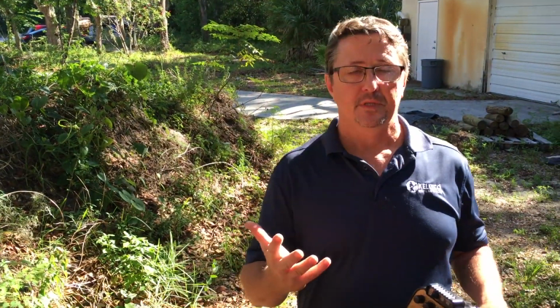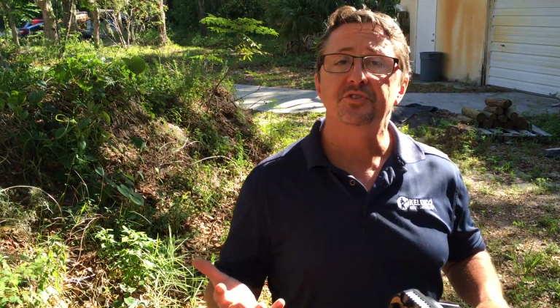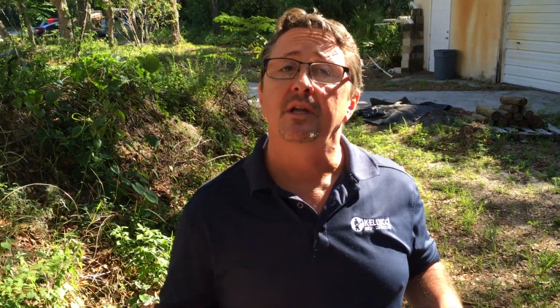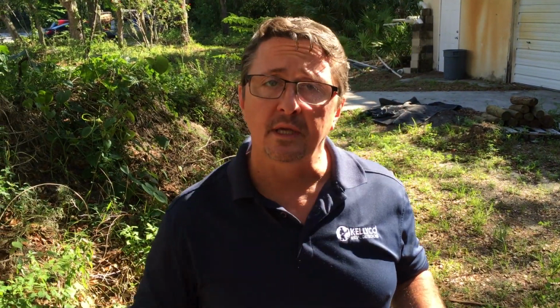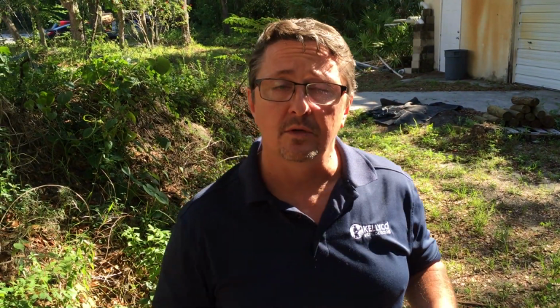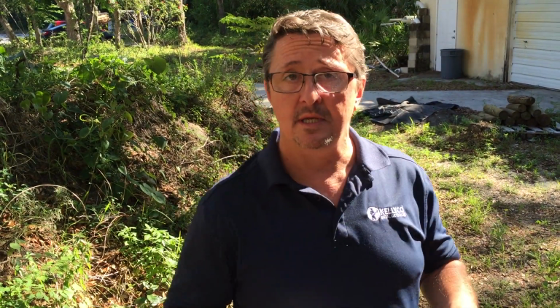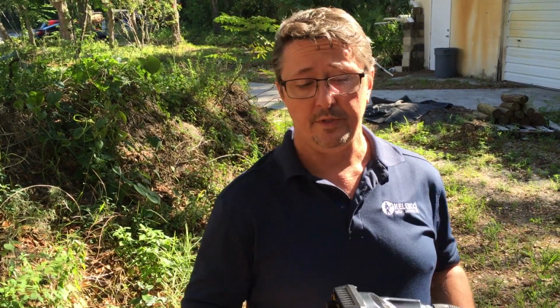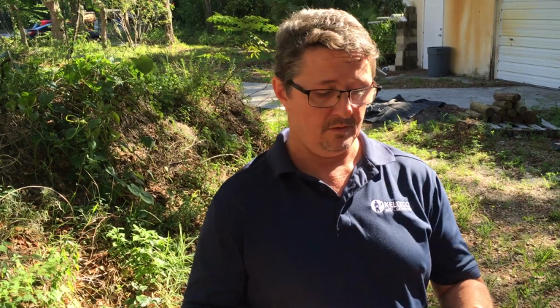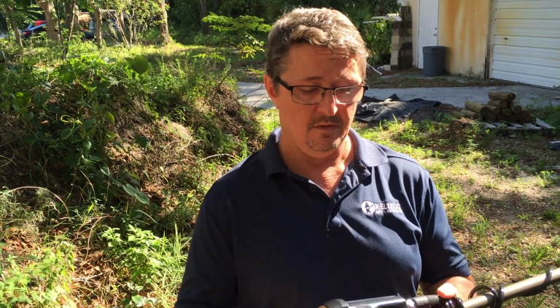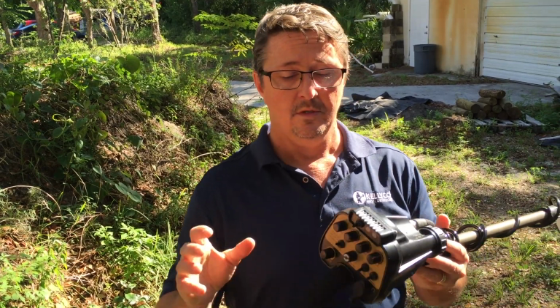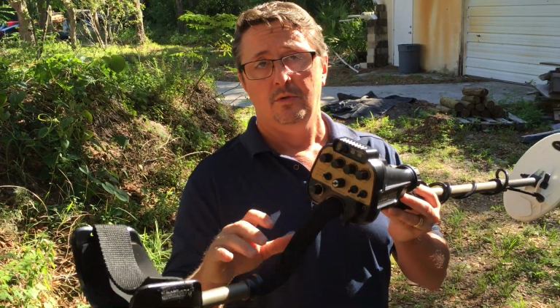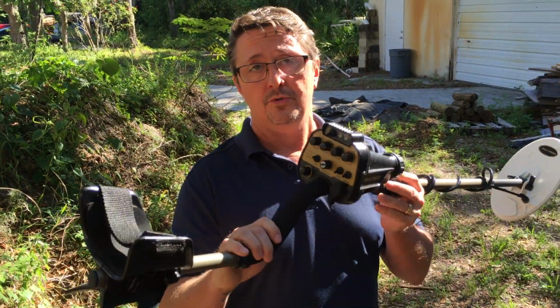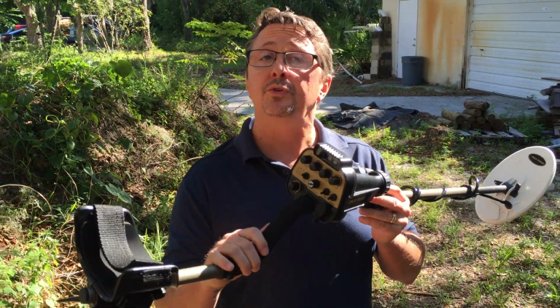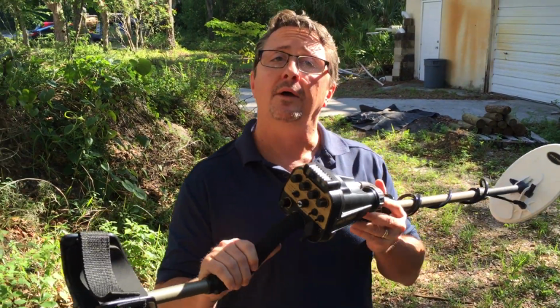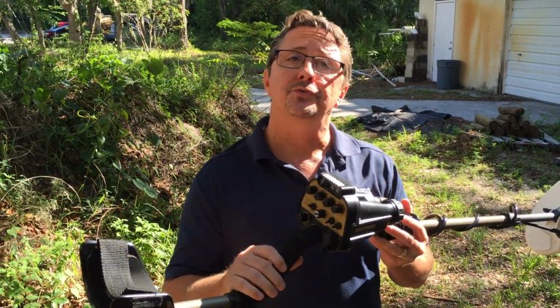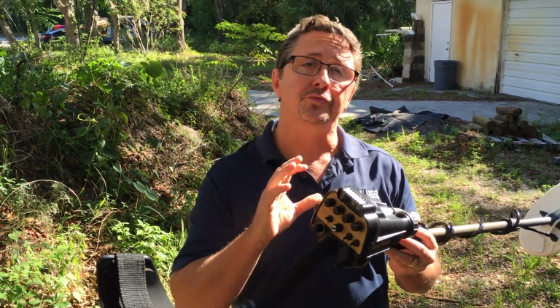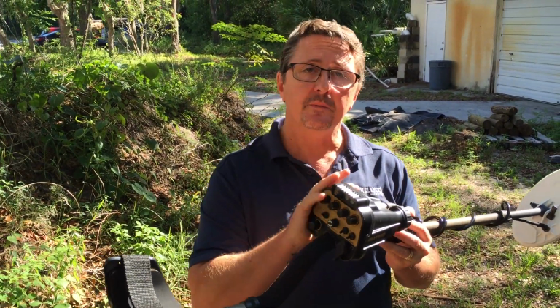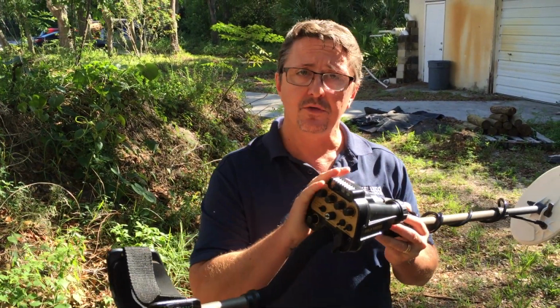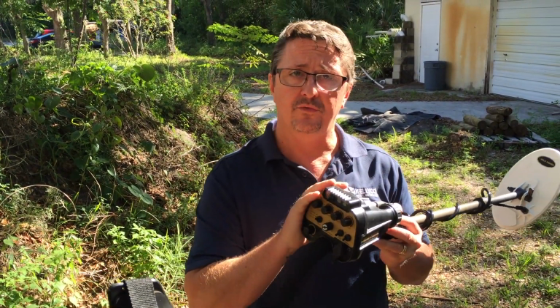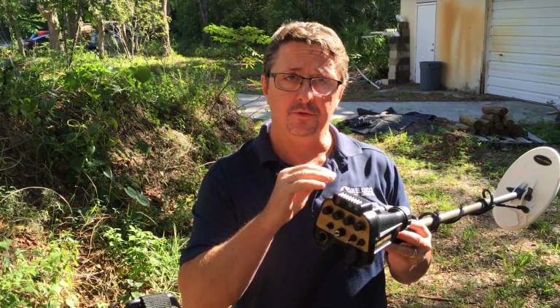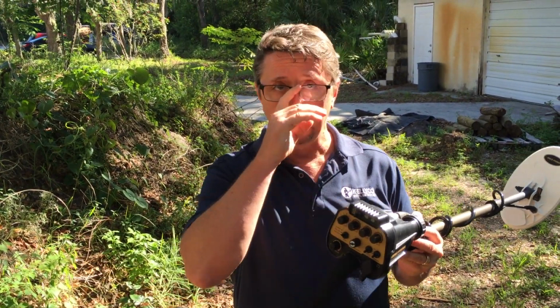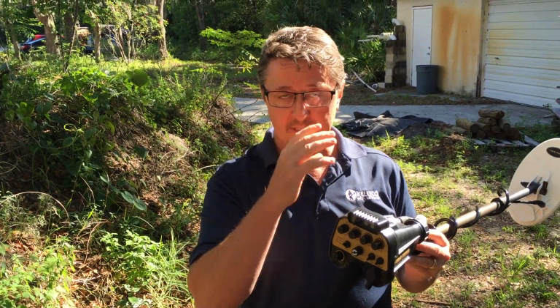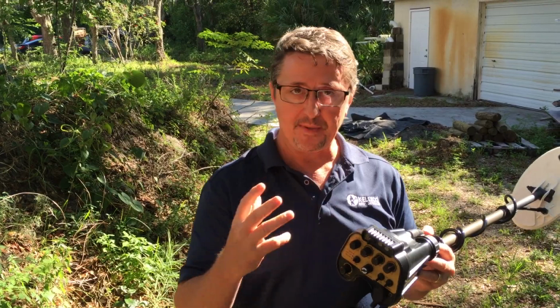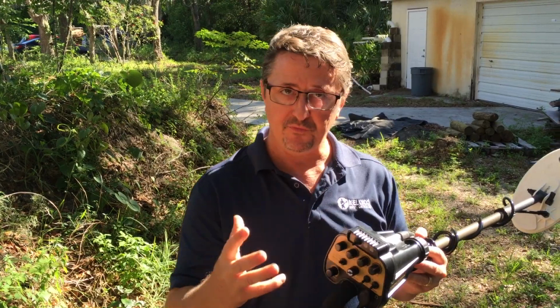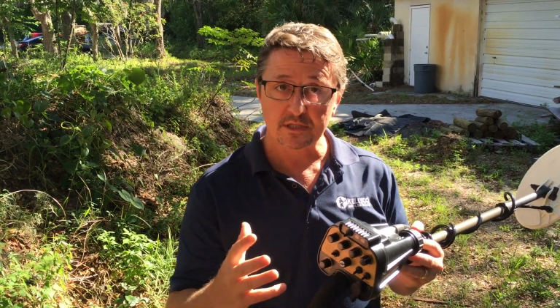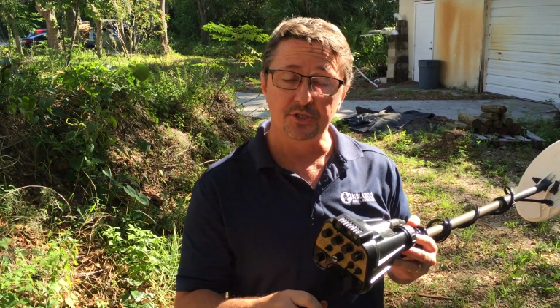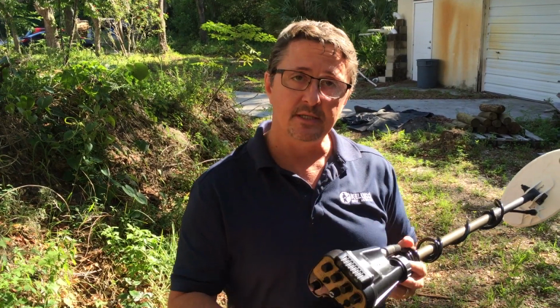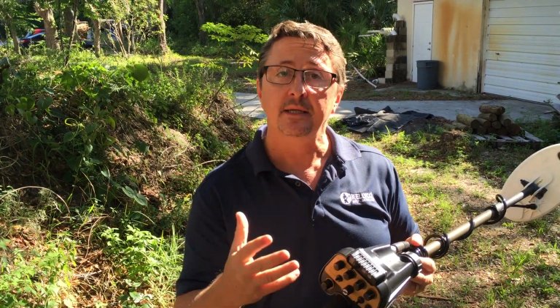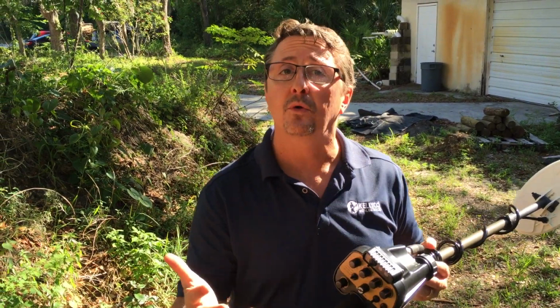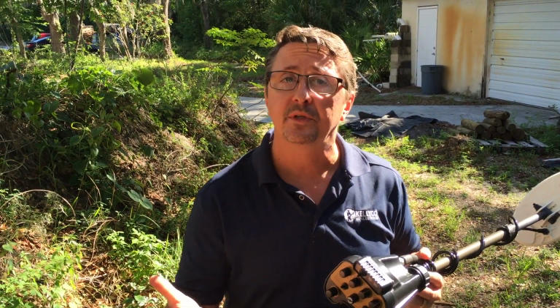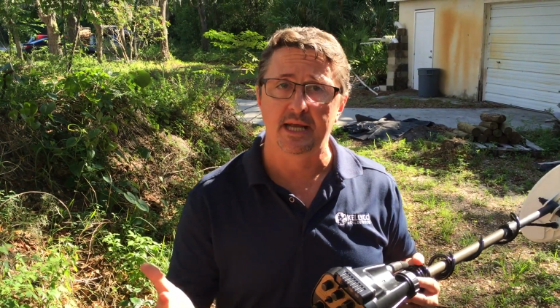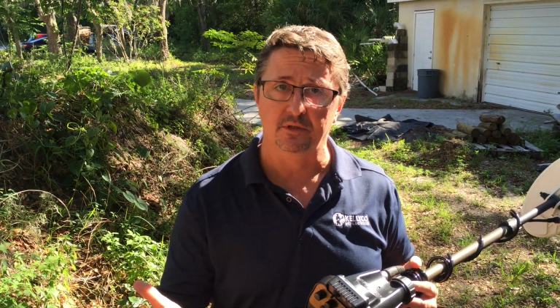Hello, this is Gene Knight with Kellyco, and today we are showing you how to set up the AU Gold Finder to get the best performance out of the machine in the goldfields in Africa.